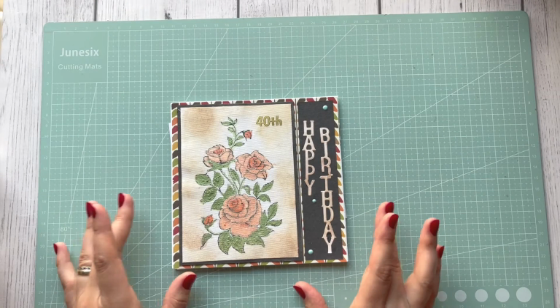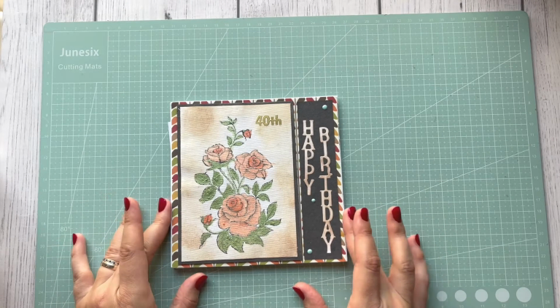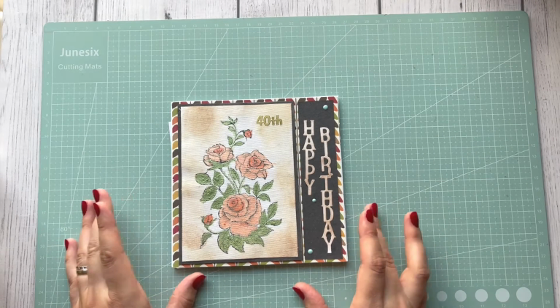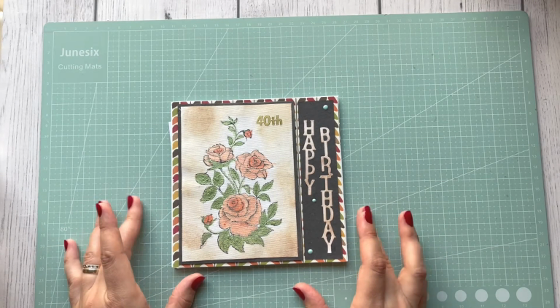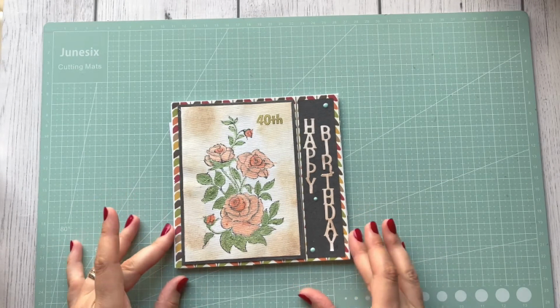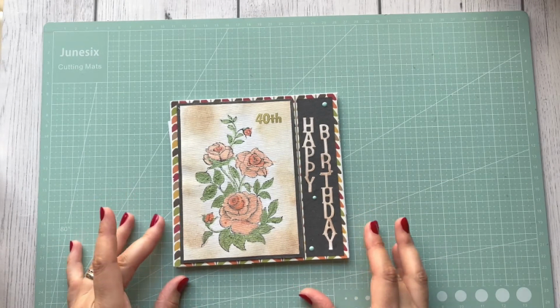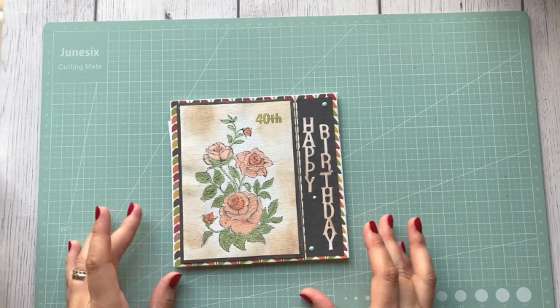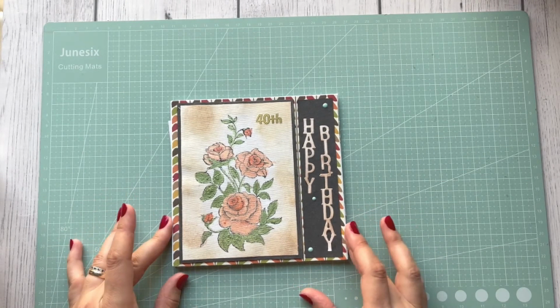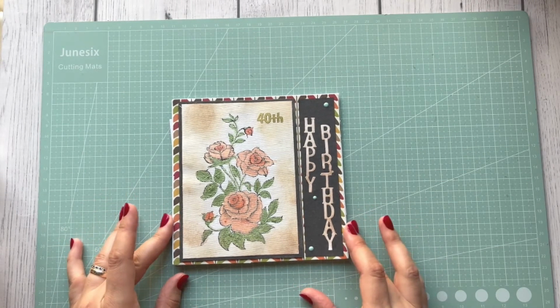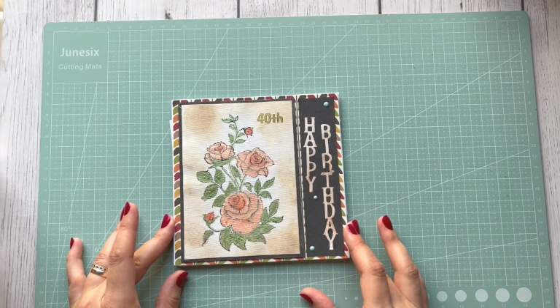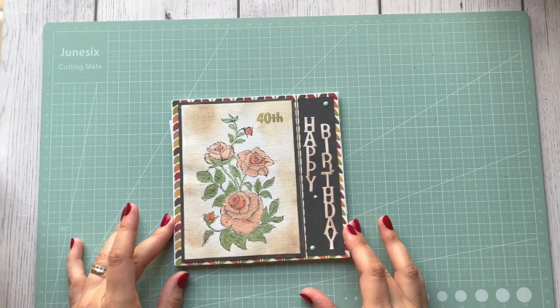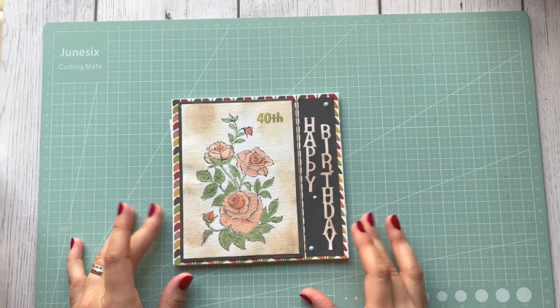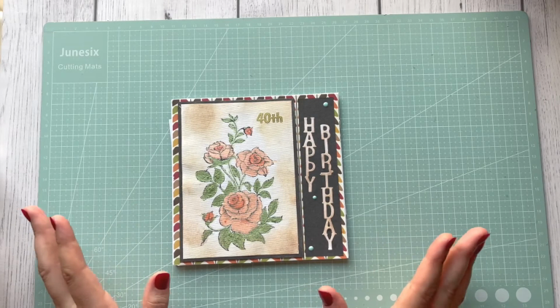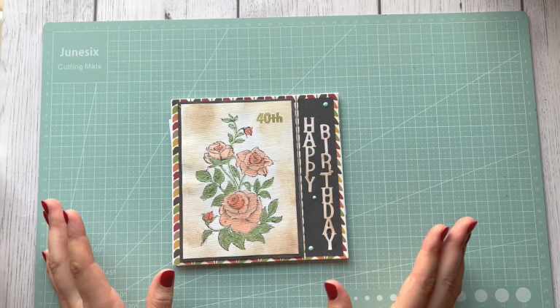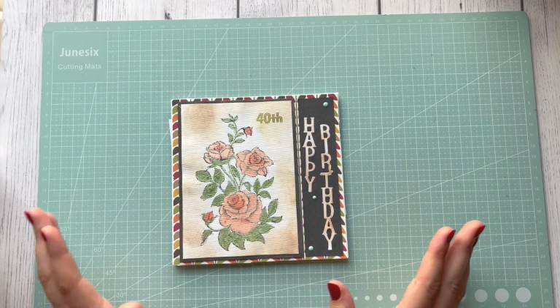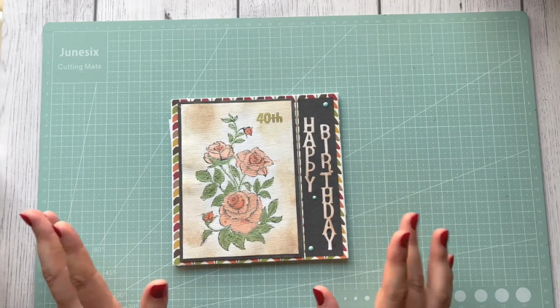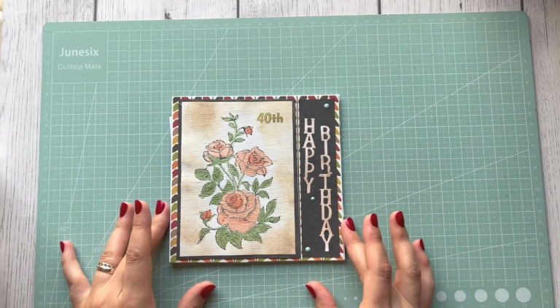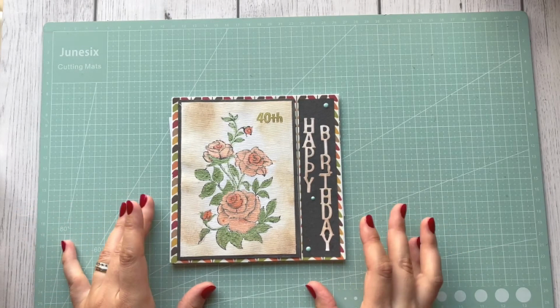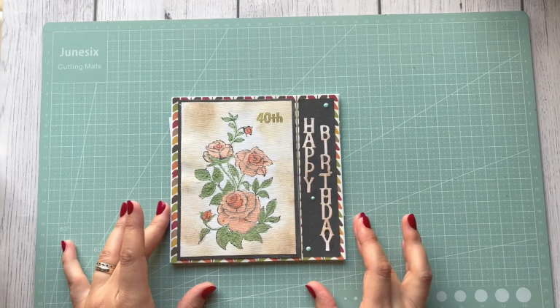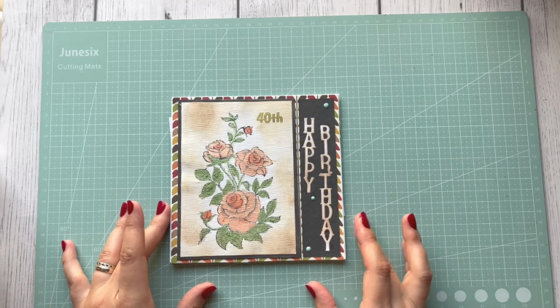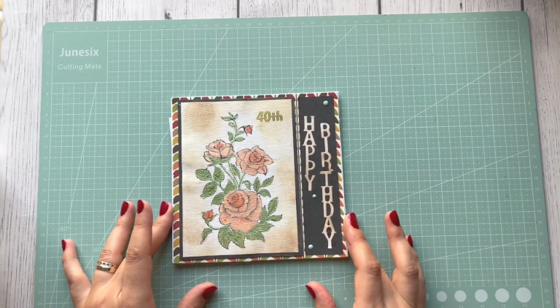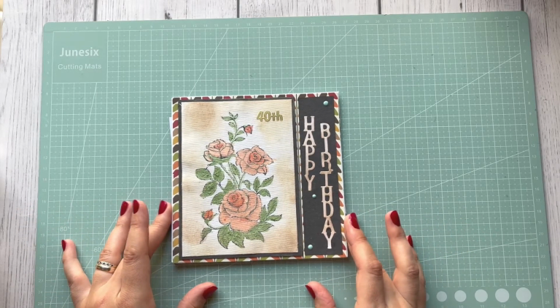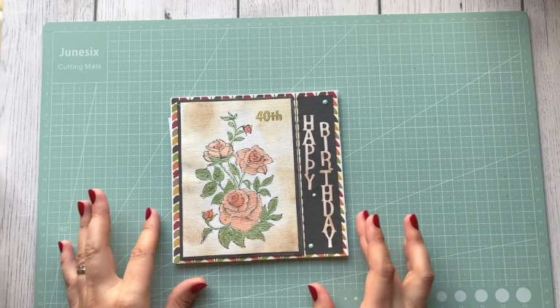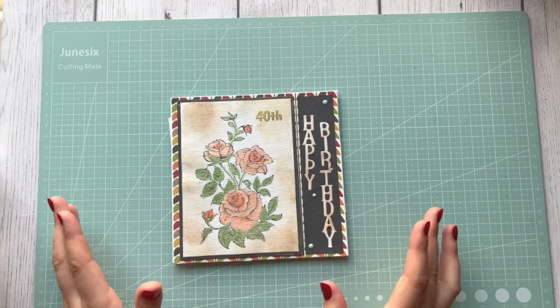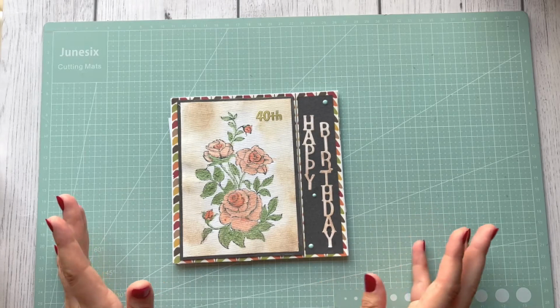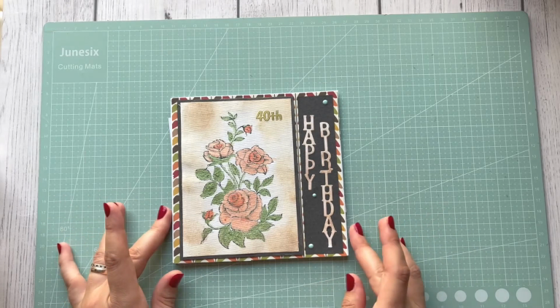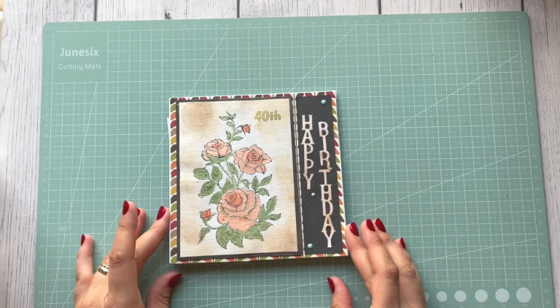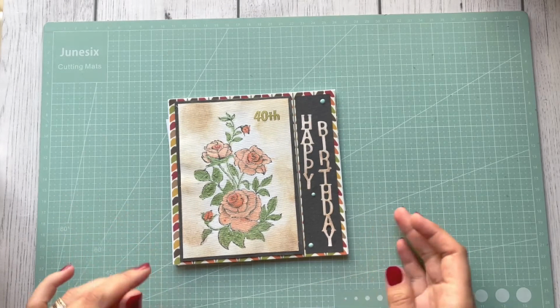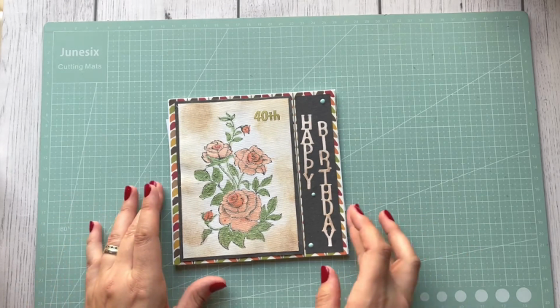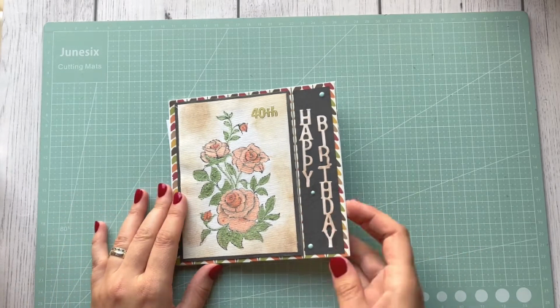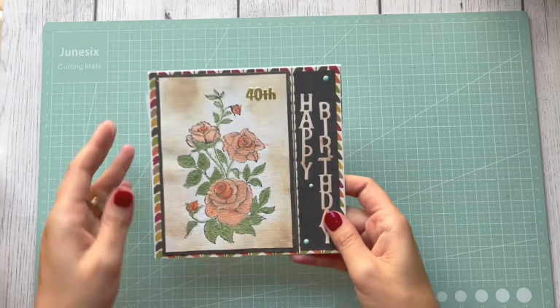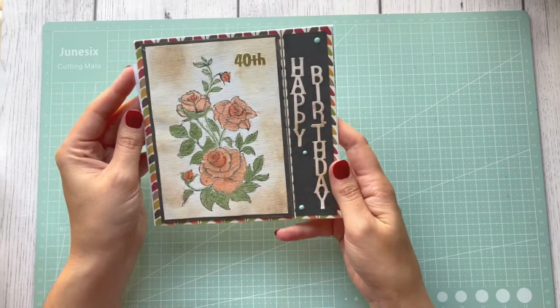I want to show you this beautiful card I received last week. But because it was so hot — it's still hot — I just couldn't push myself to record this, even though it's a short video.